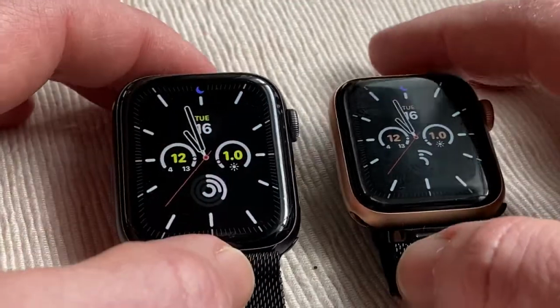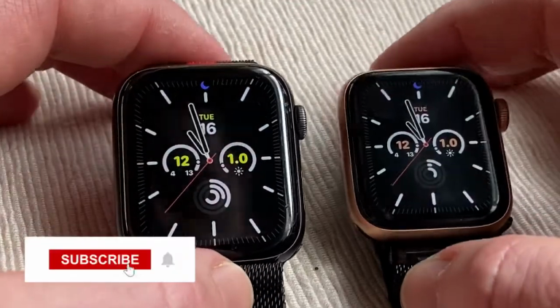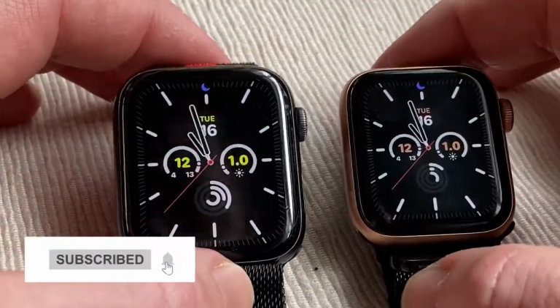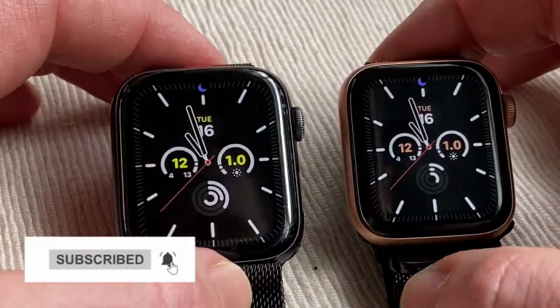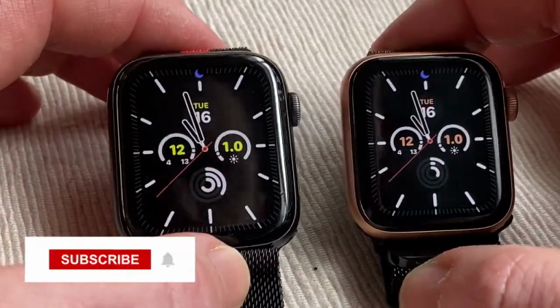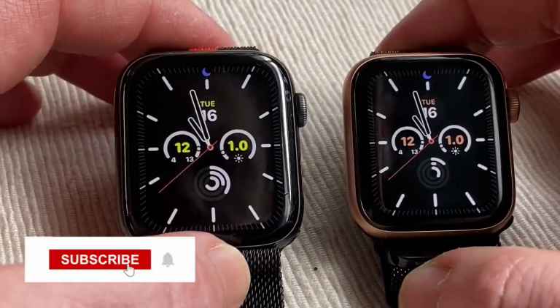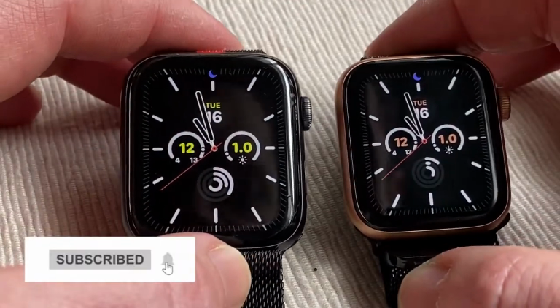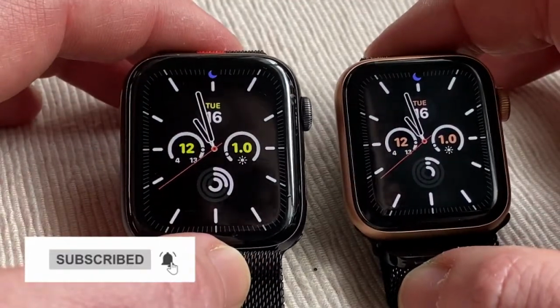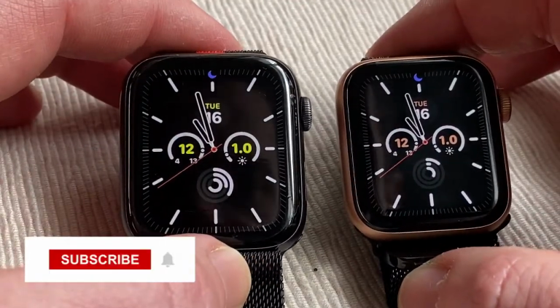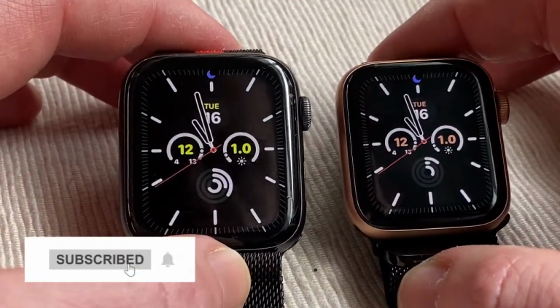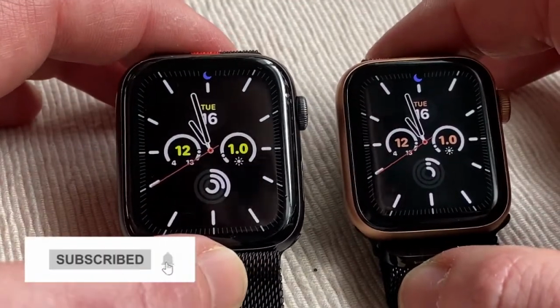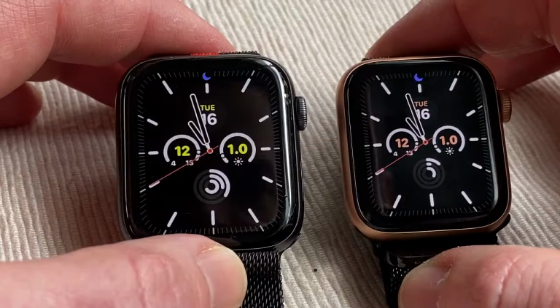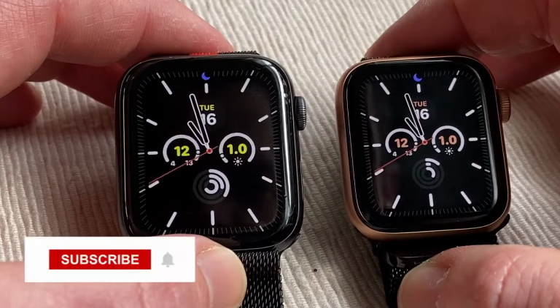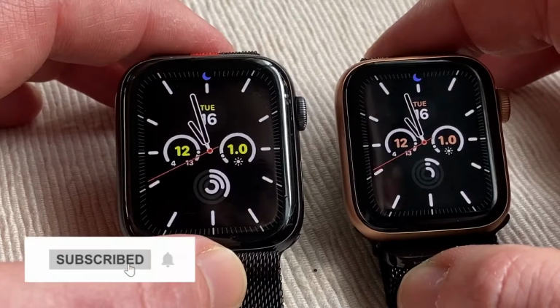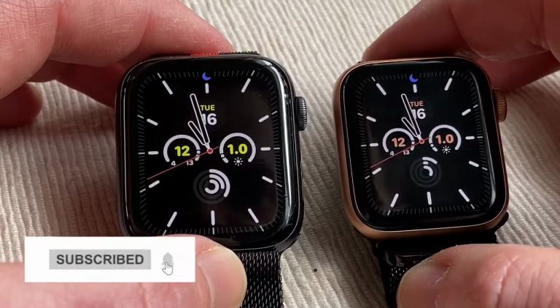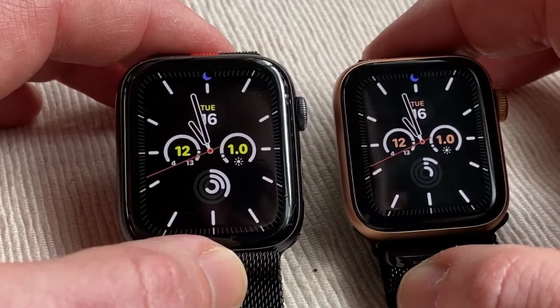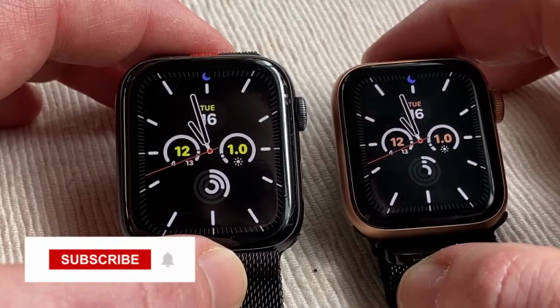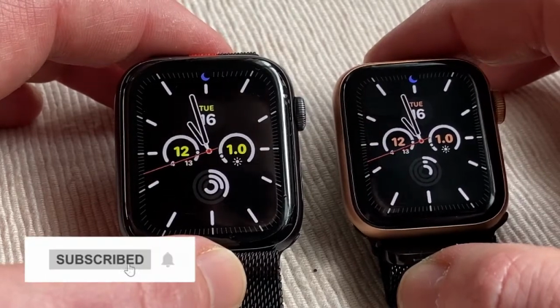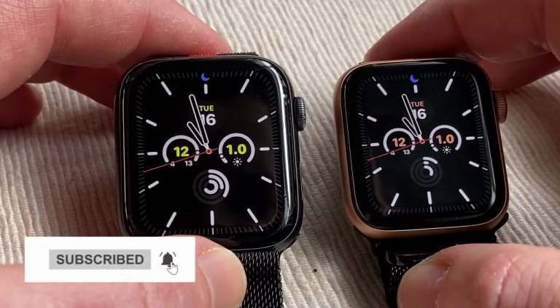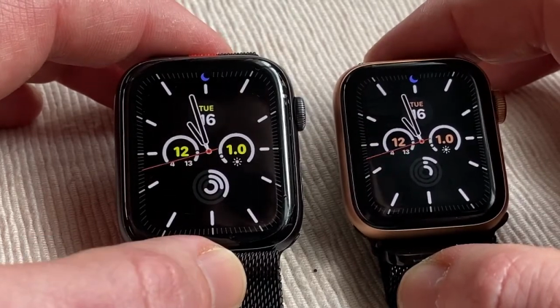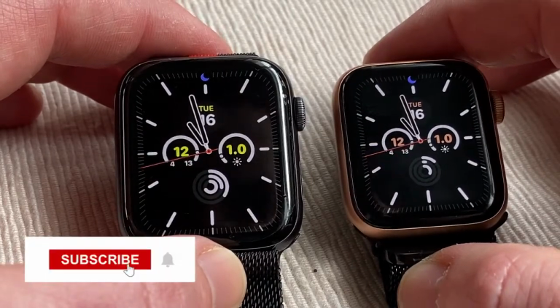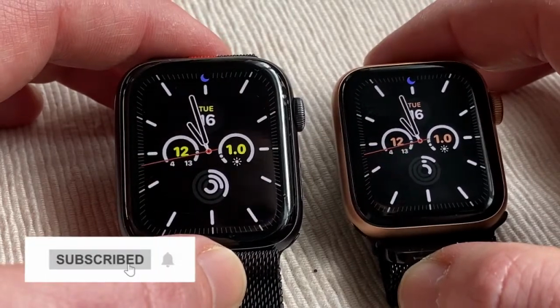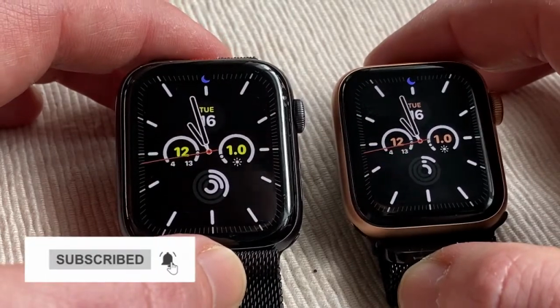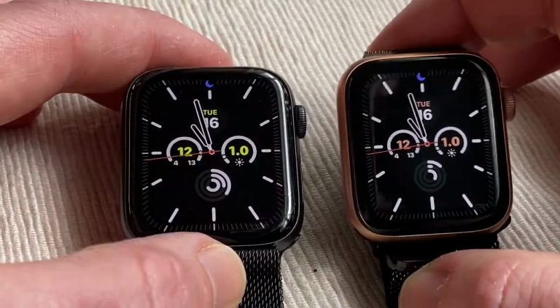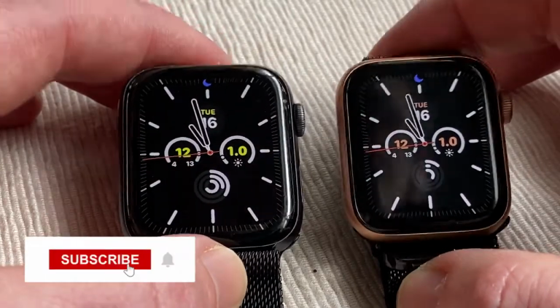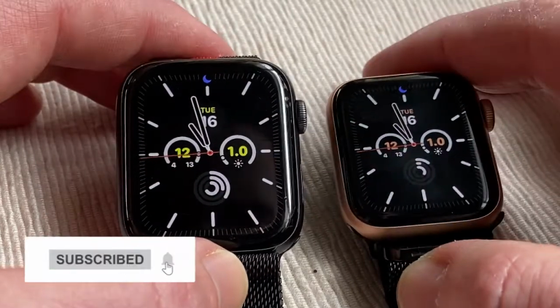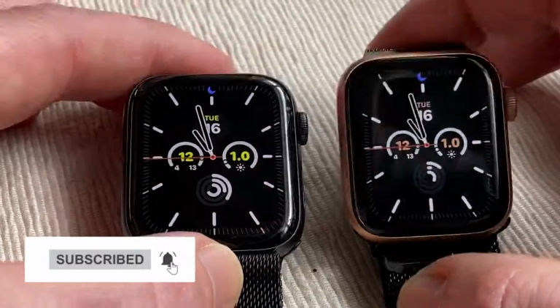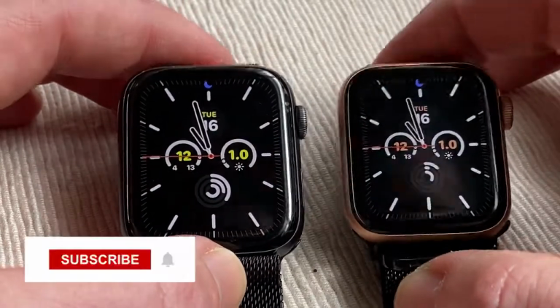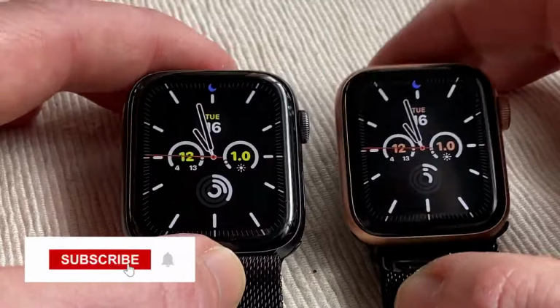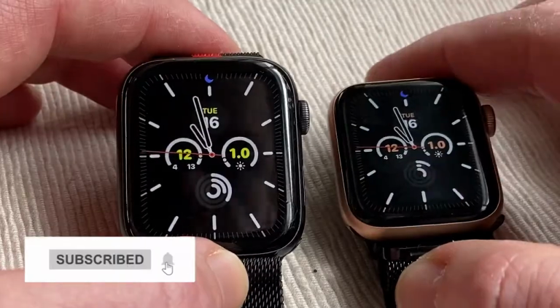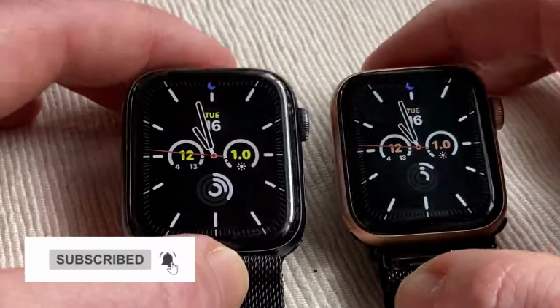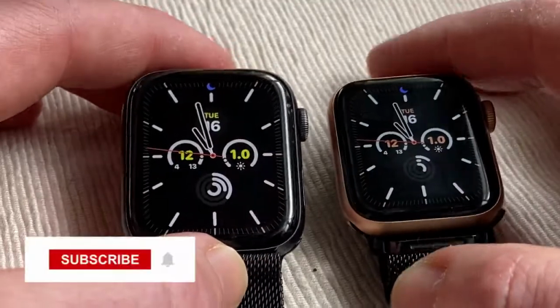So that's the two watches — prices are different and I'll put more information in the description below for both watches. Thanks for watching guys, and I'll see you real soon. Bye!